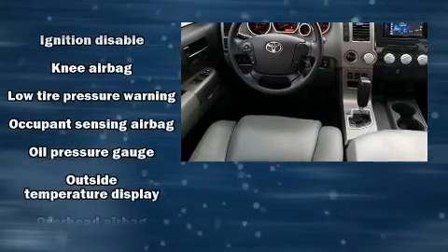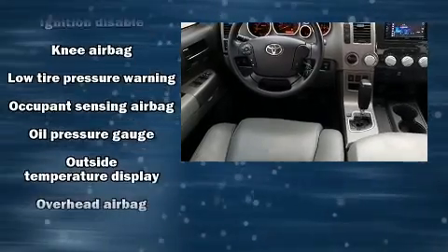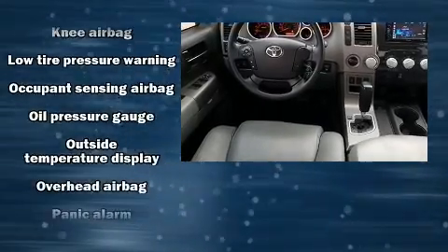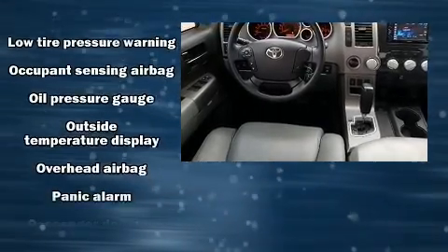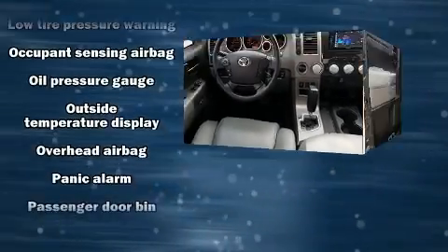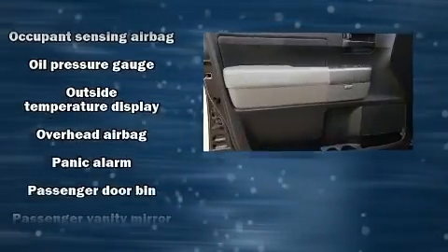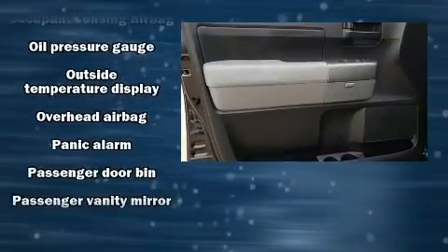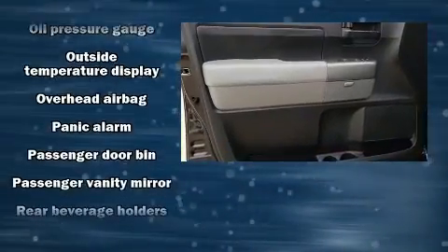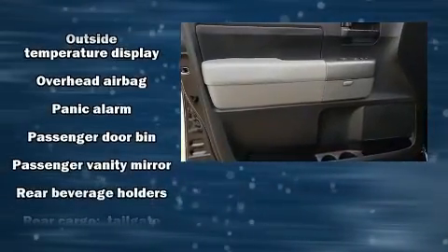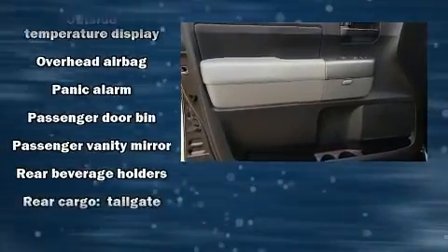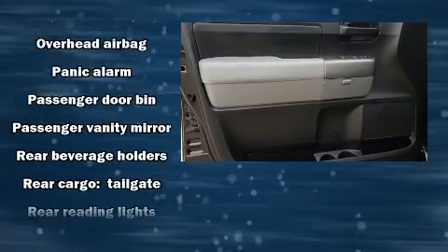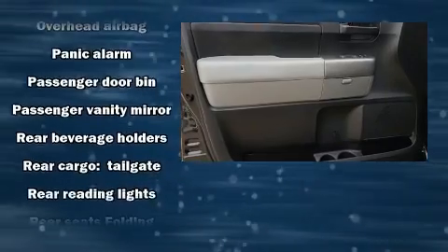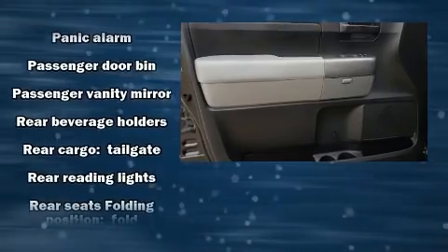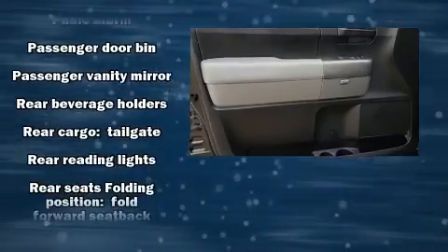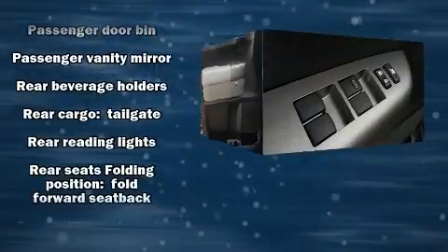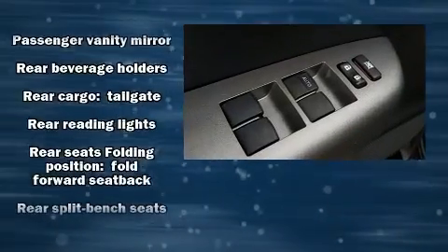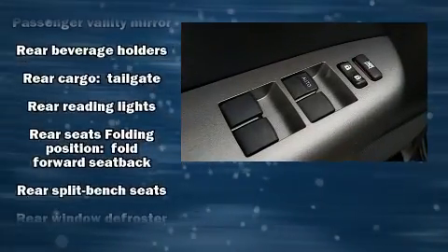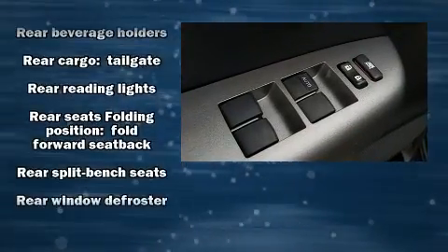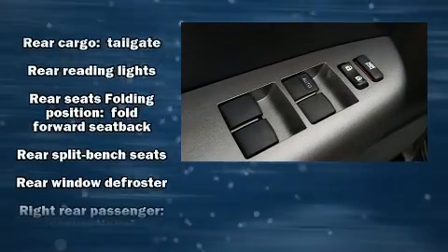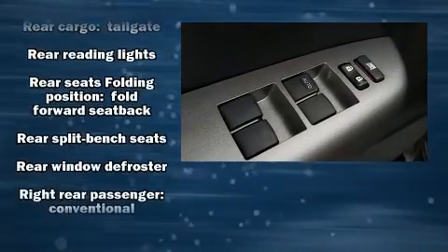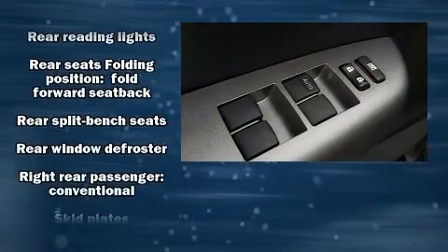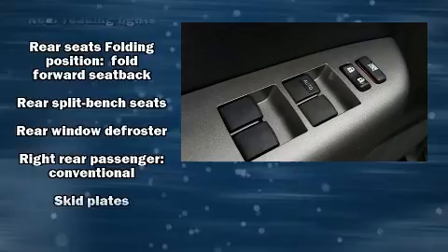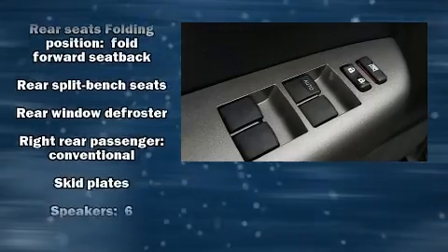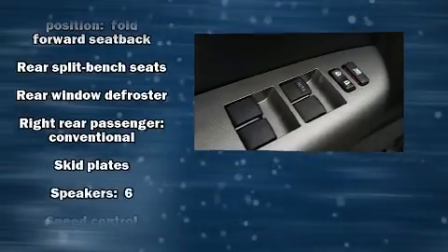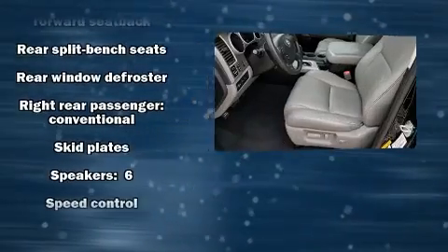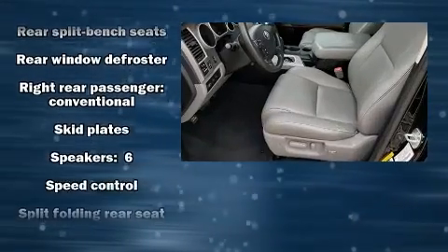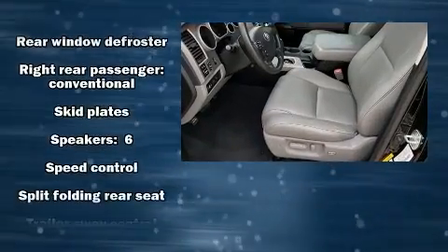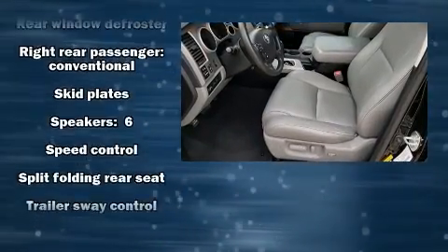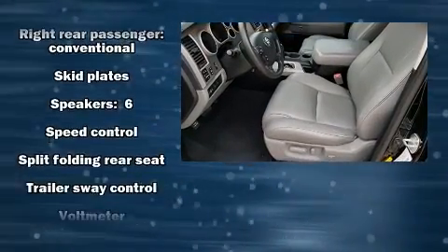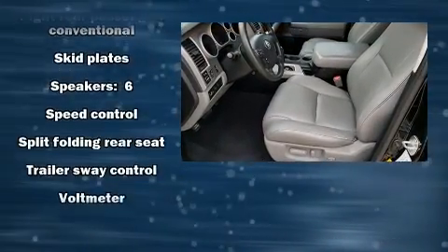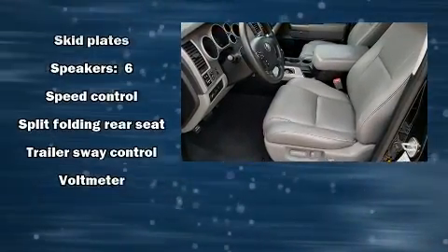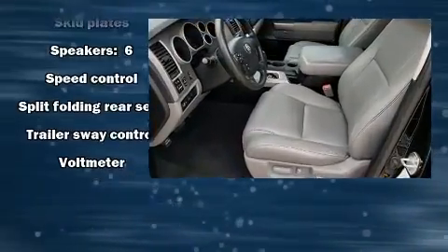Various mechanical systems are monitored by electronic stability control, keeping you on your intended path. A Carfax History Report provides you peace of mind by detailing information related to past owners and service records.